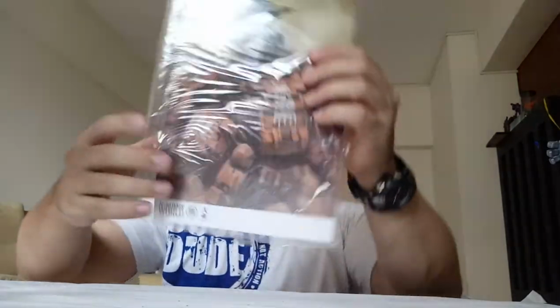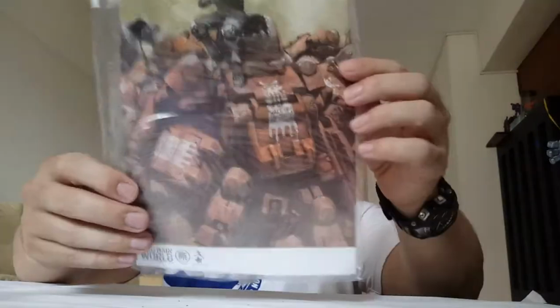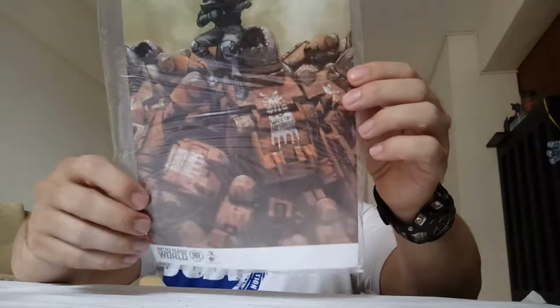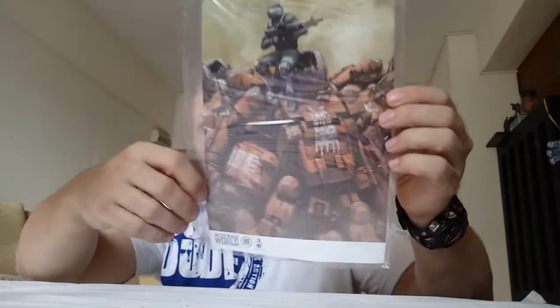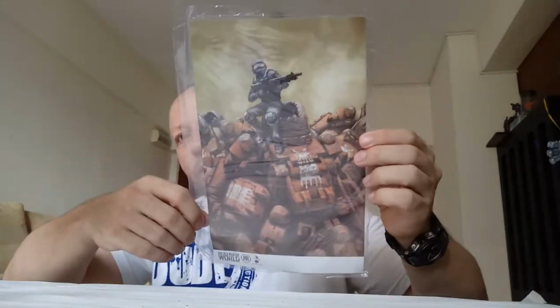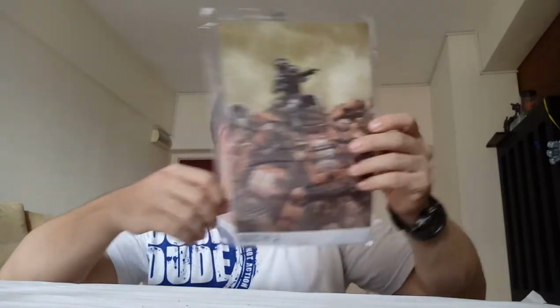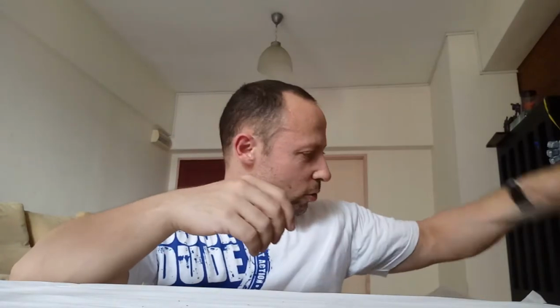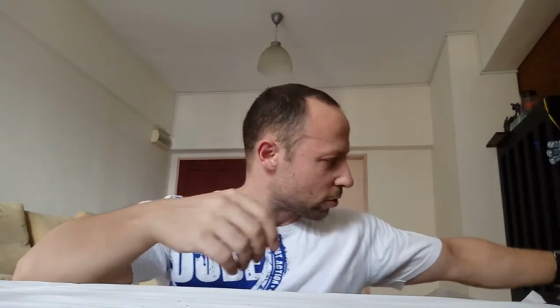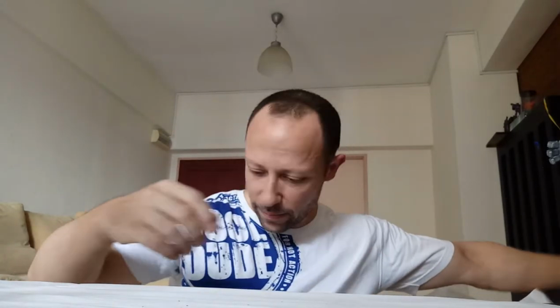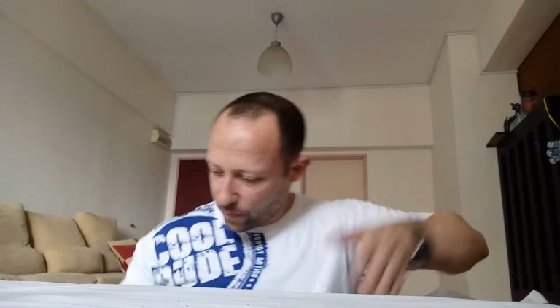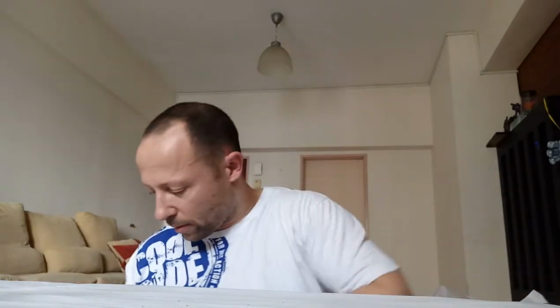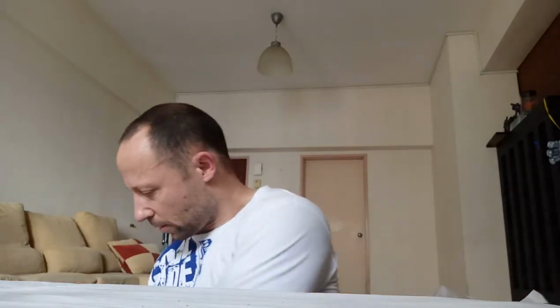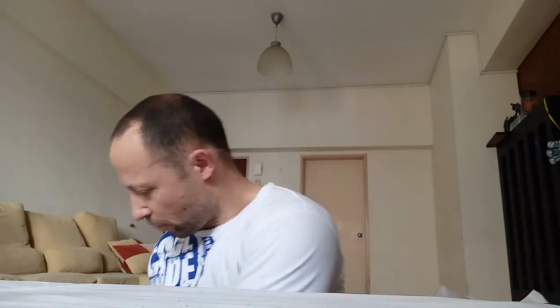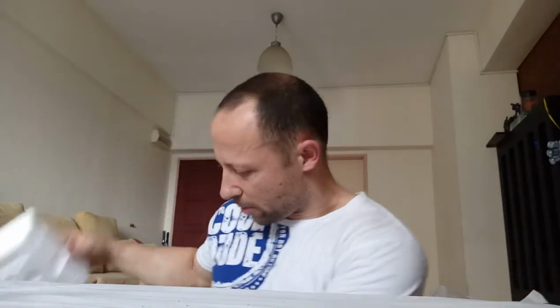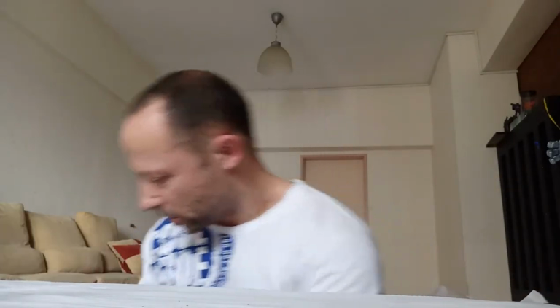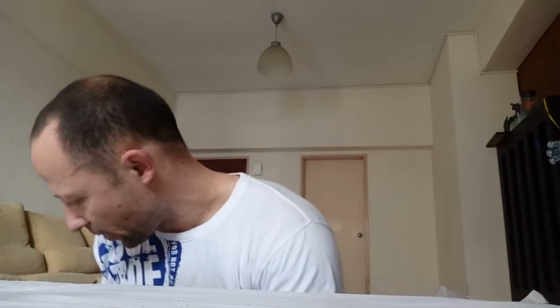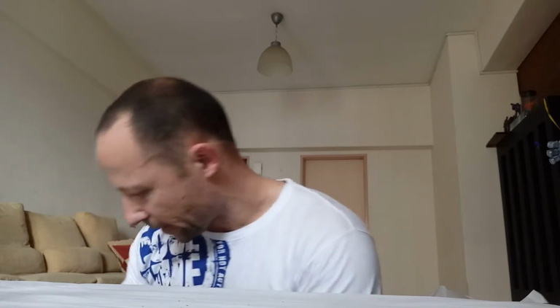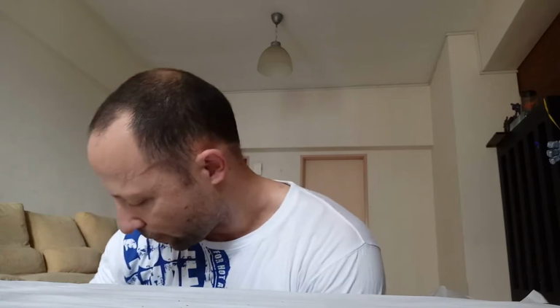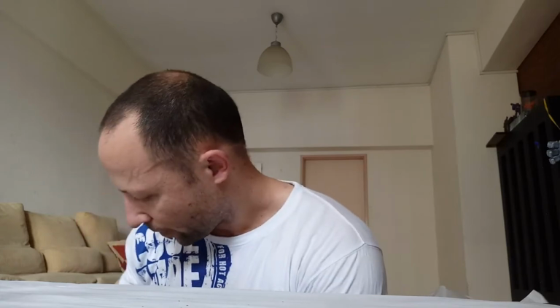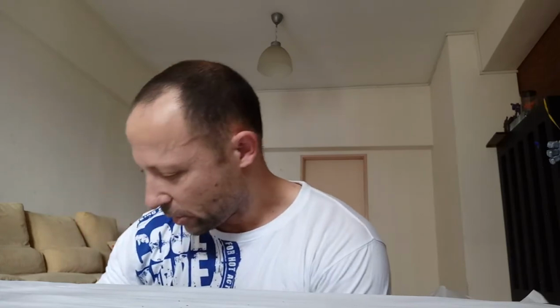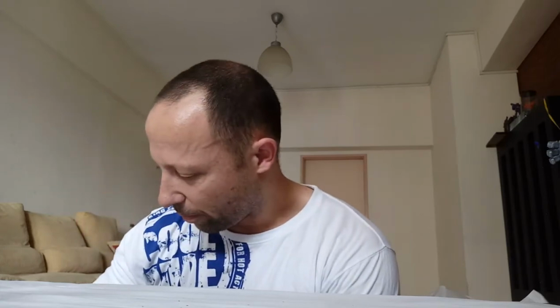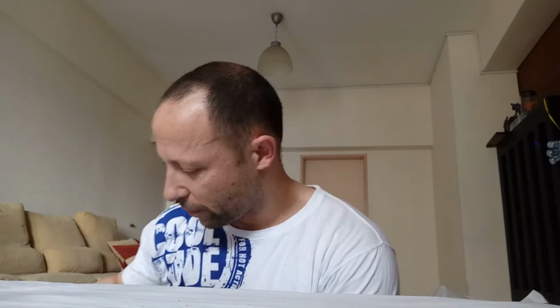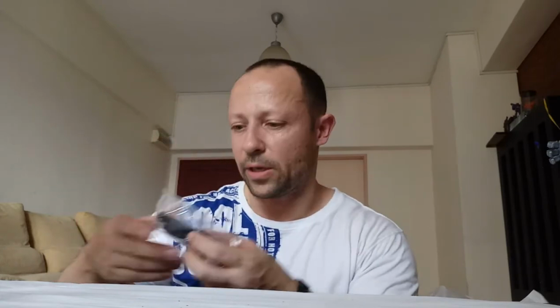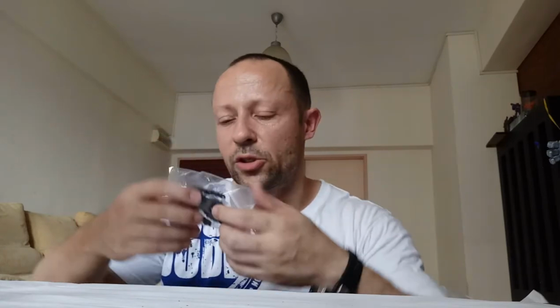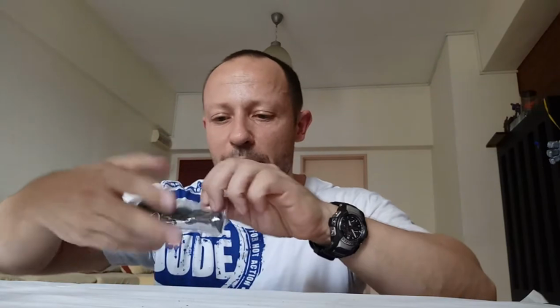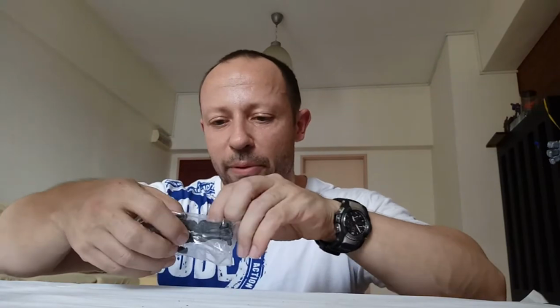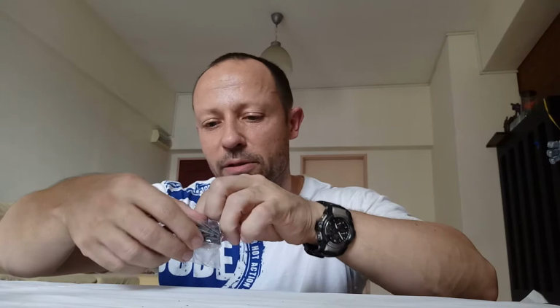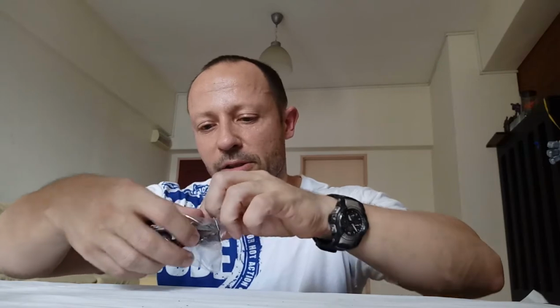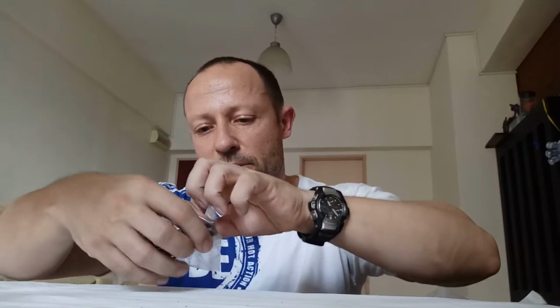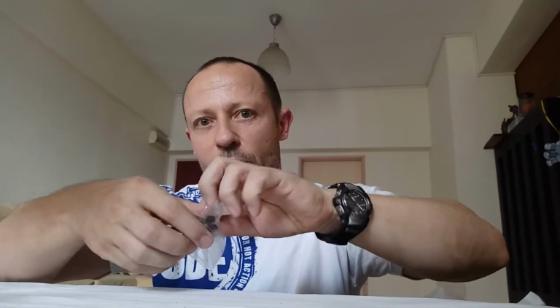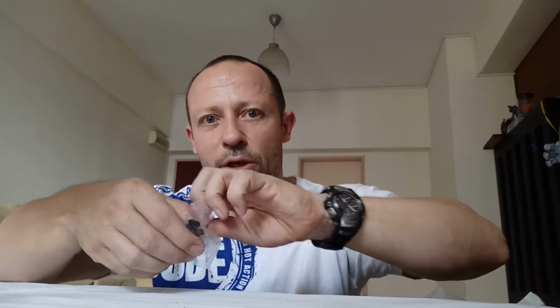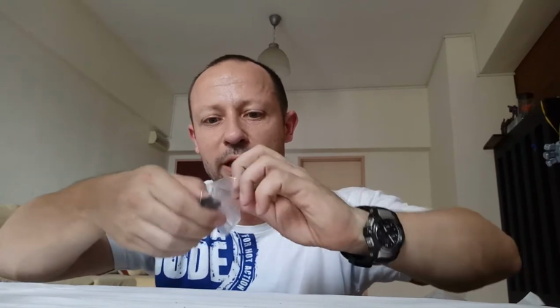We have a mini poster of the artwork we saw on the front. That's great. Let's open up and inside, let's look at our pilot first. We have the zombie head pilot, so you can have one that's dead.